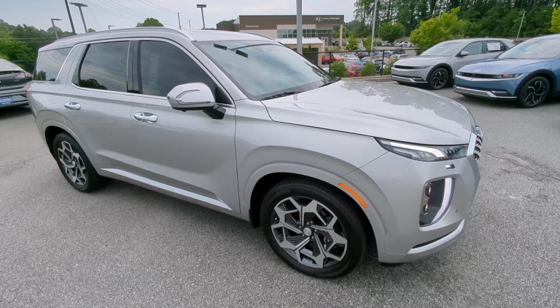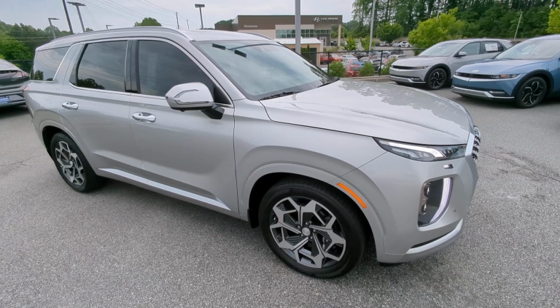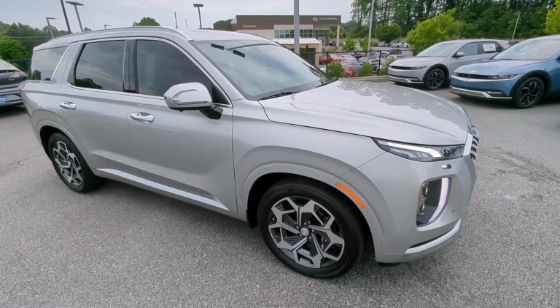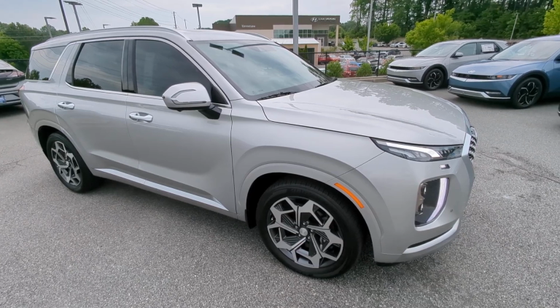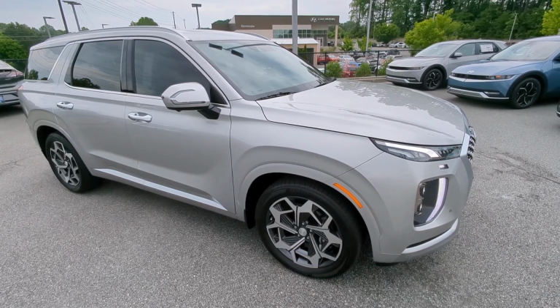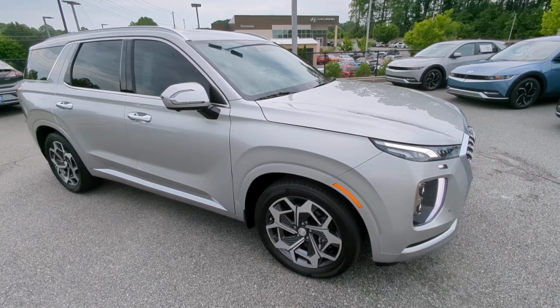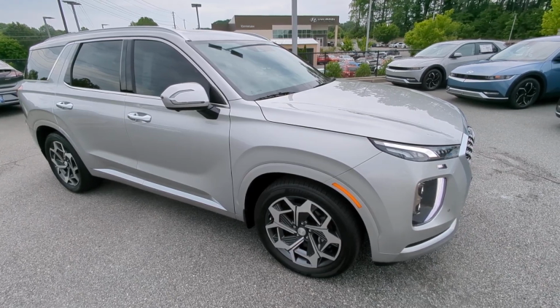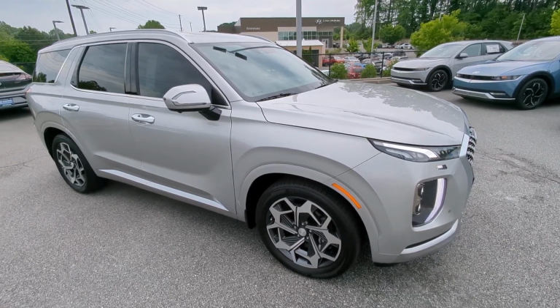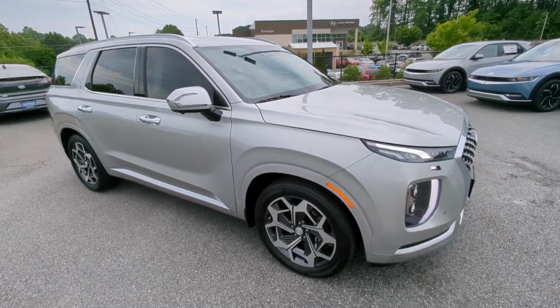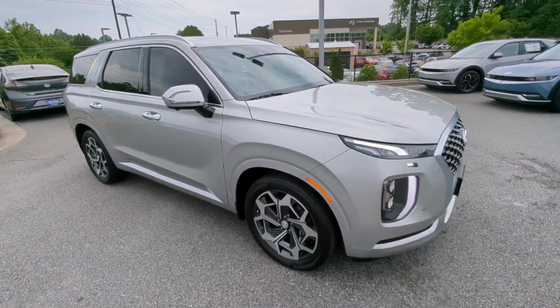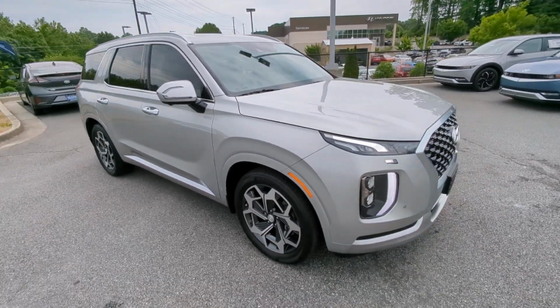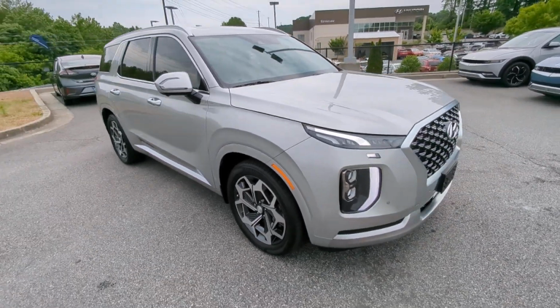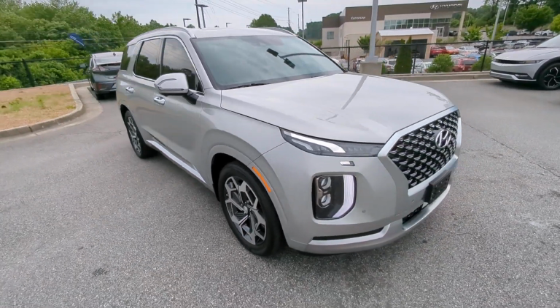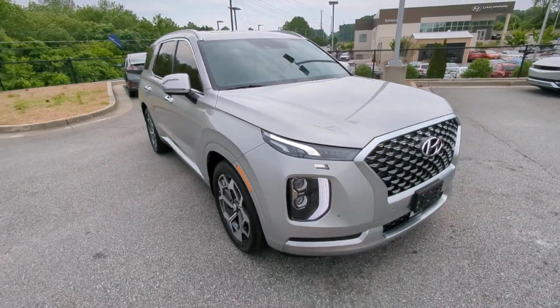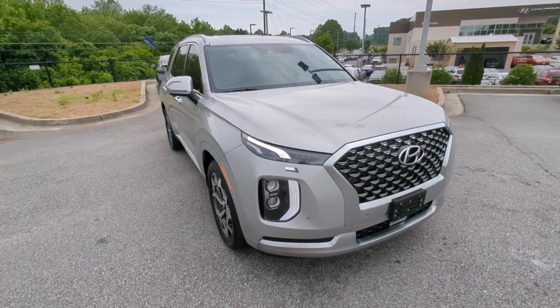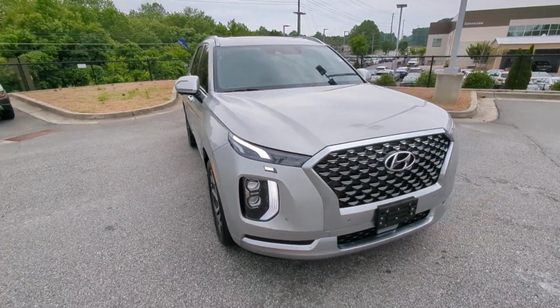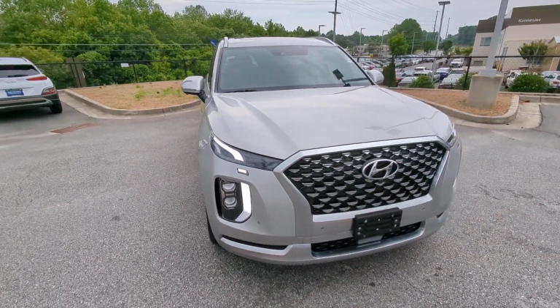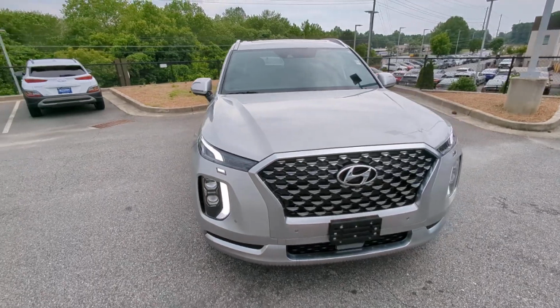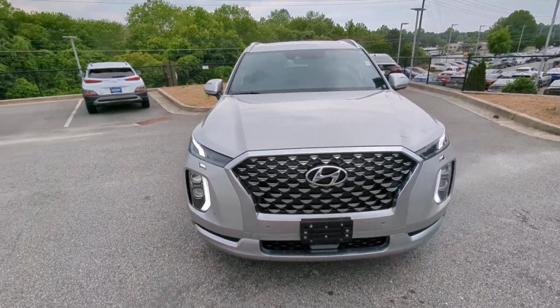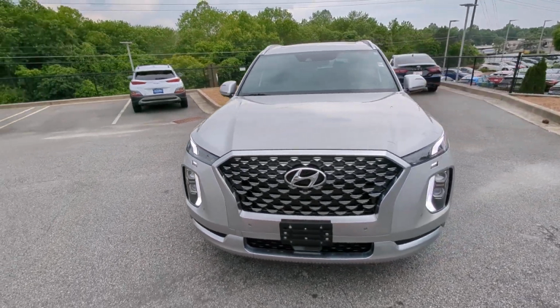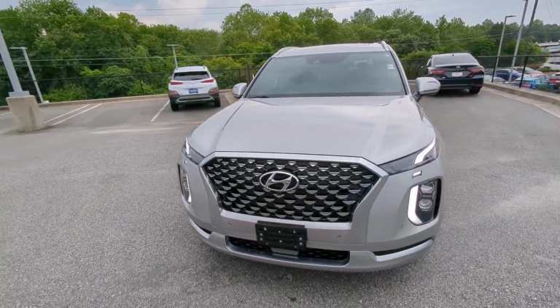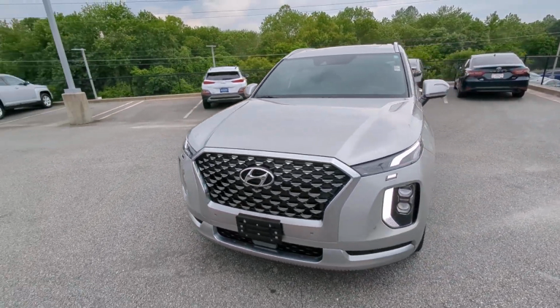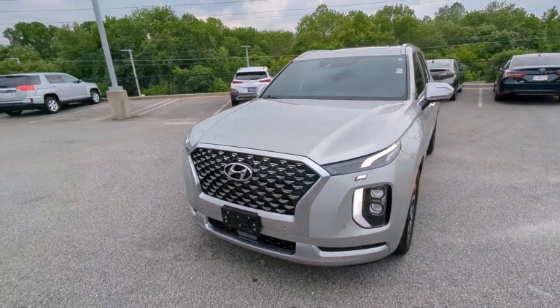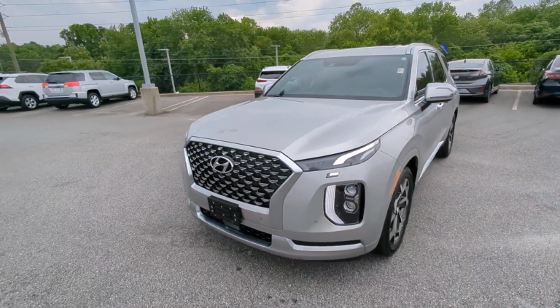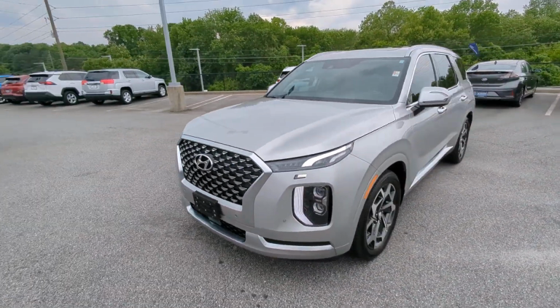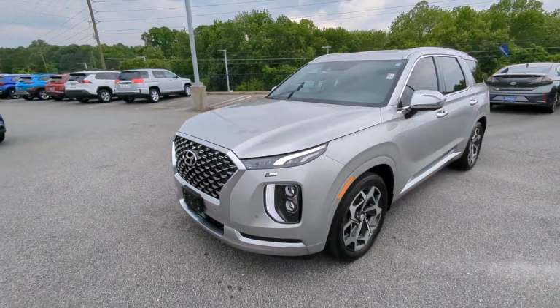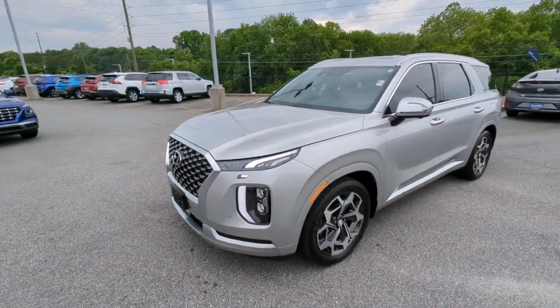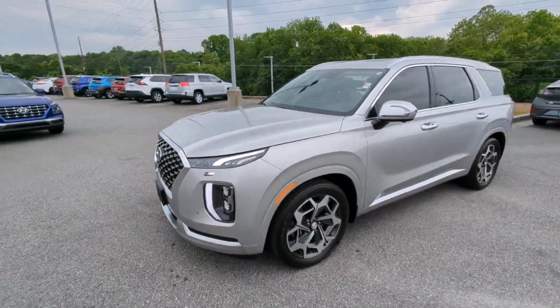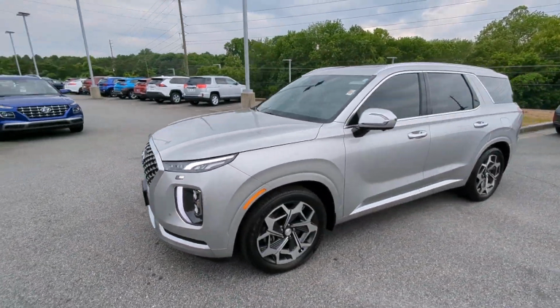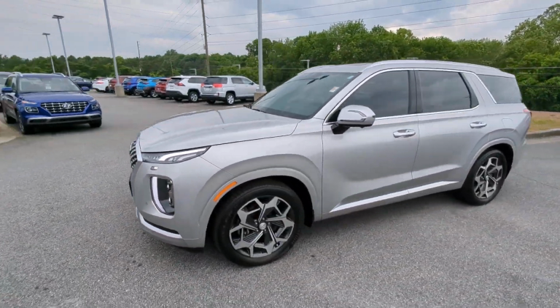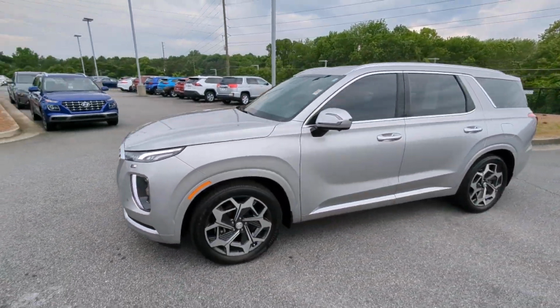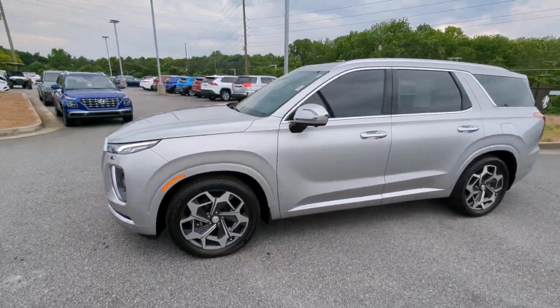Go home happy with the 2021 Hyundai Palisade. With less than 20,000 miles on the odometer, this vehicle stands out from the rest.